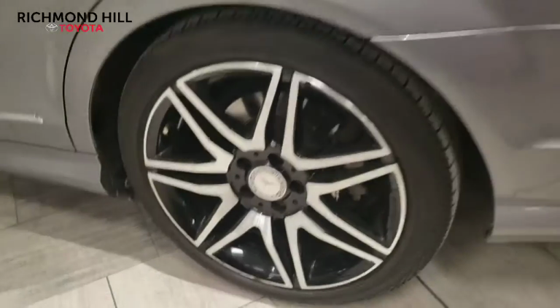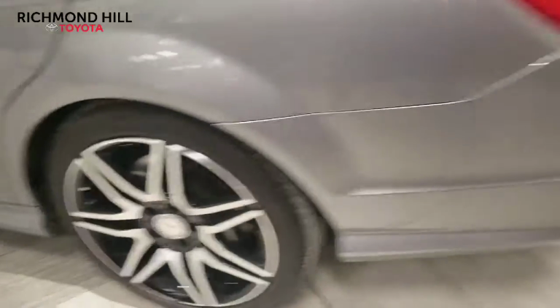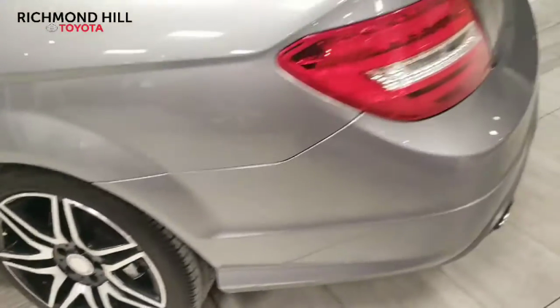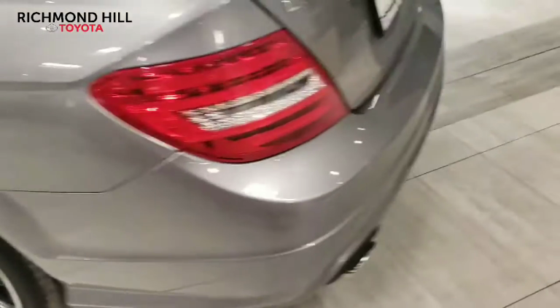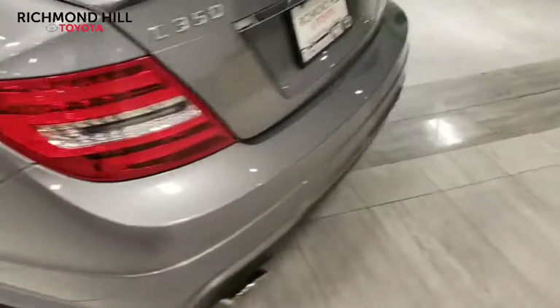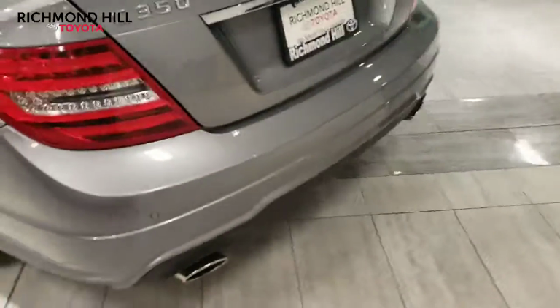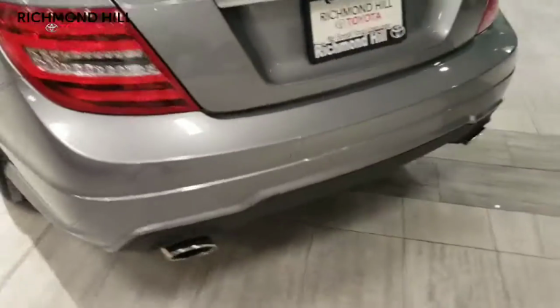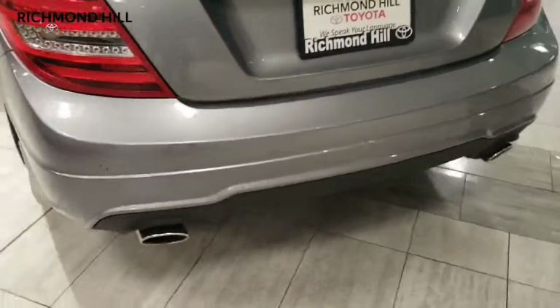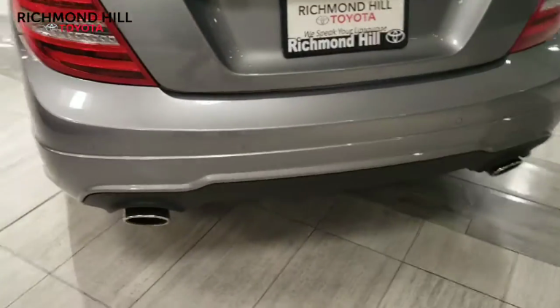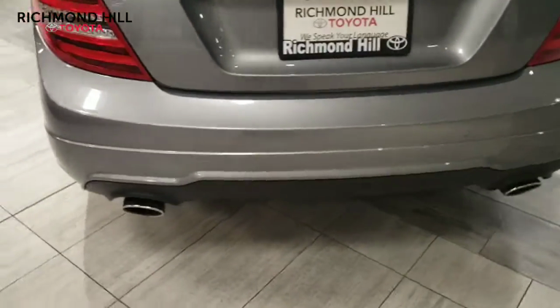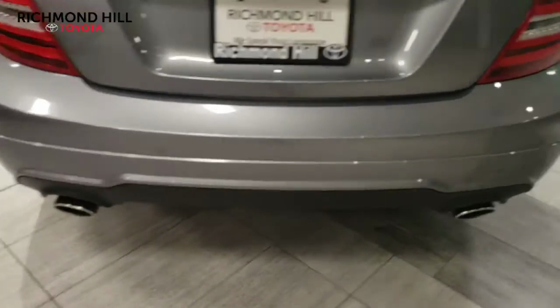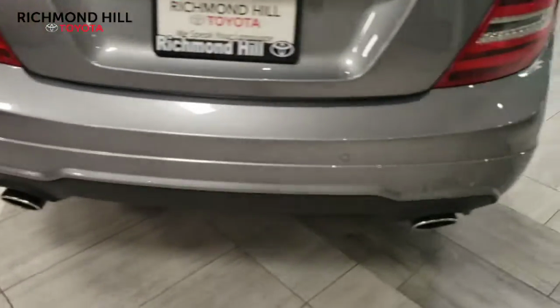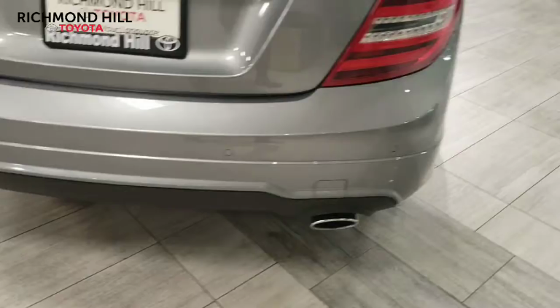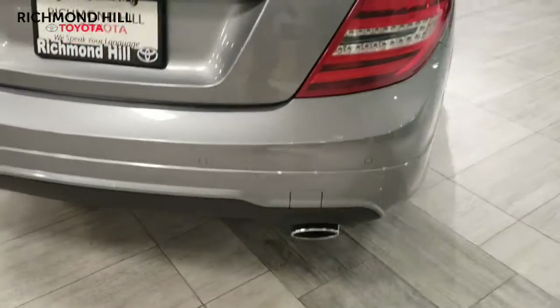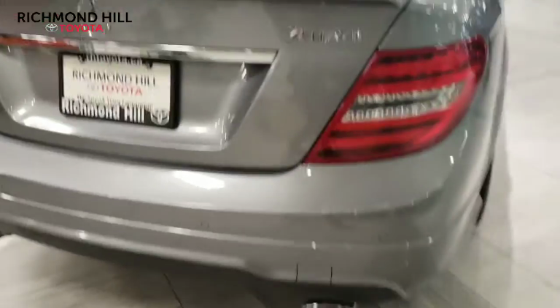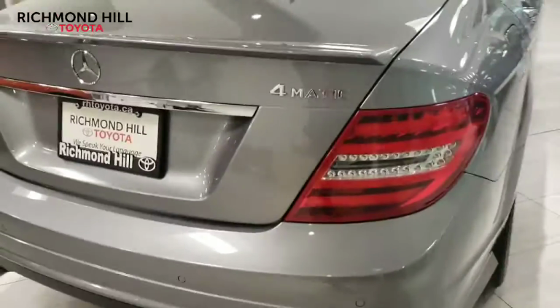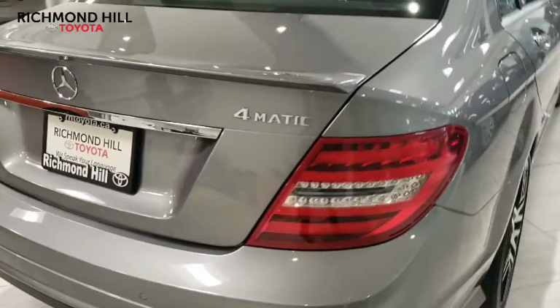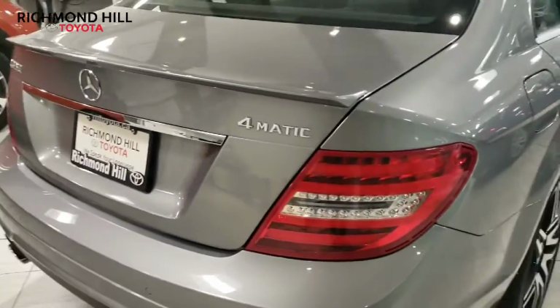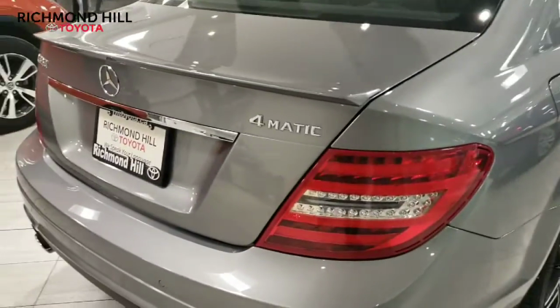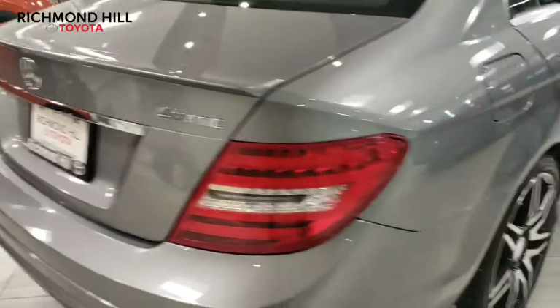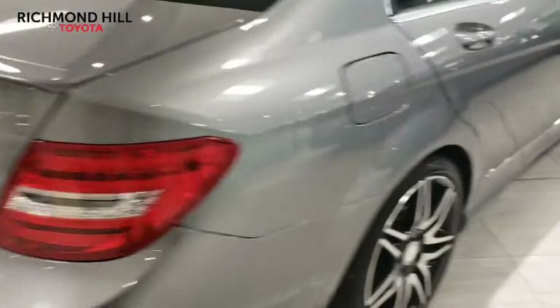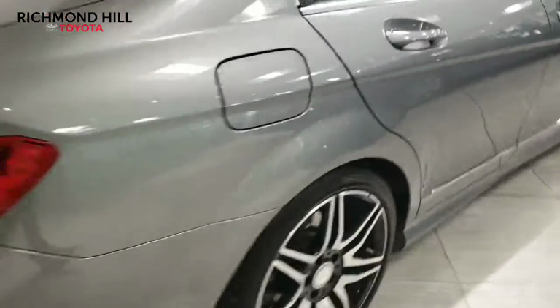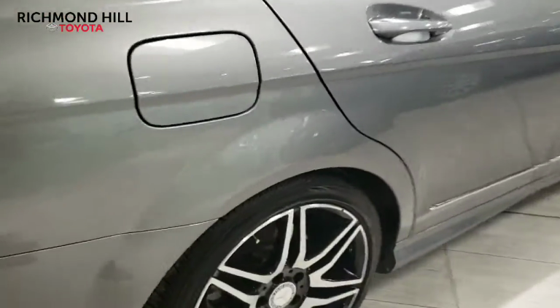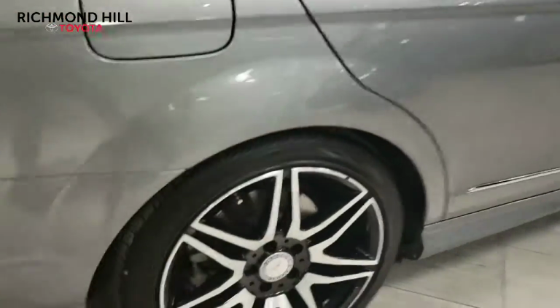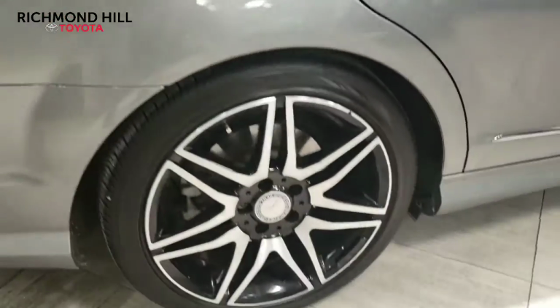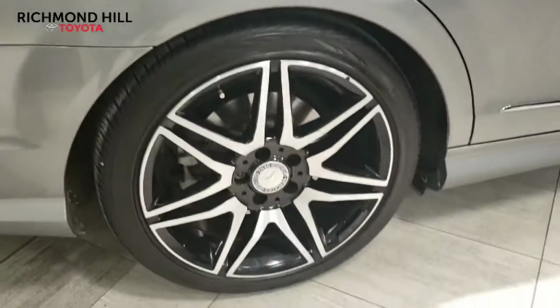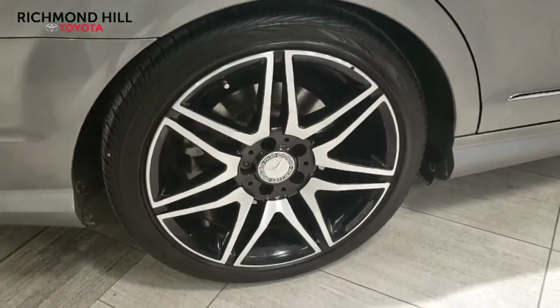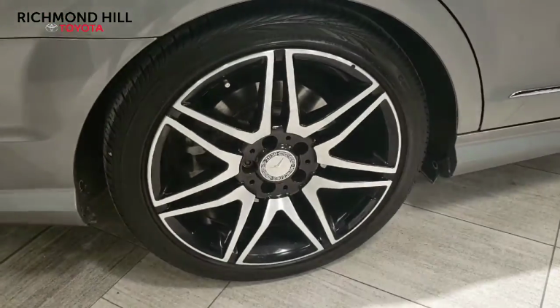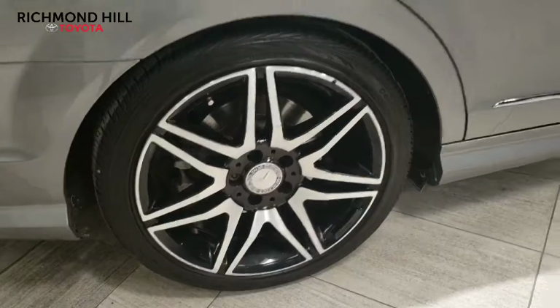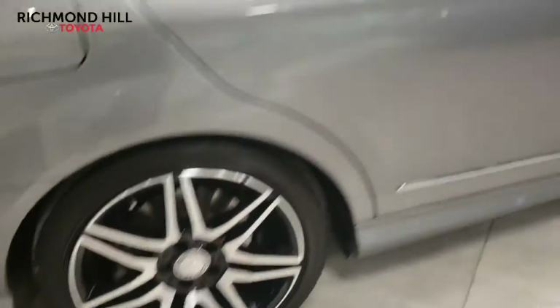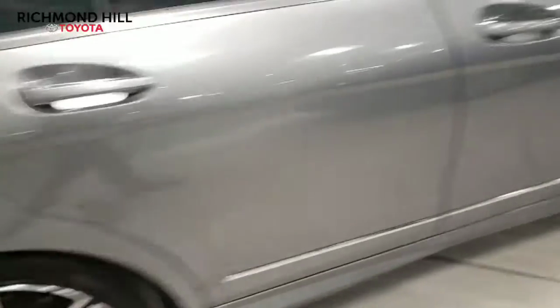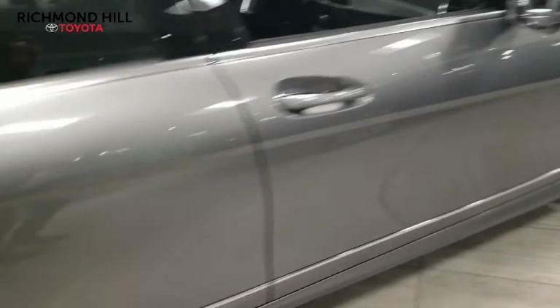Going around to the backside here, you'll see the parking sensors and the dual exhaust on the back, as well as the lip spoiler and the last two wheels here.